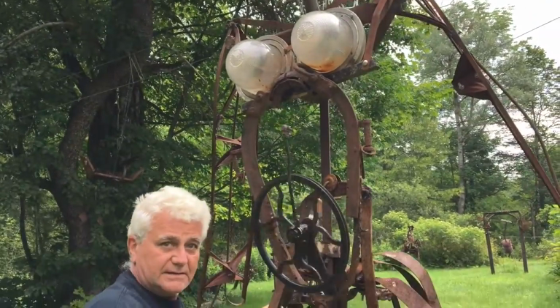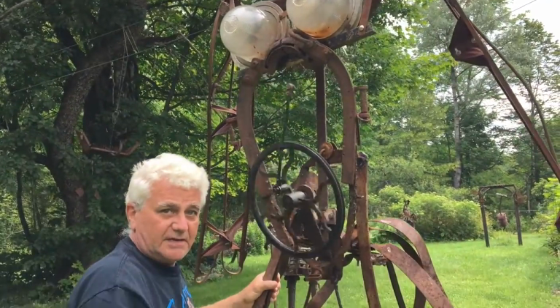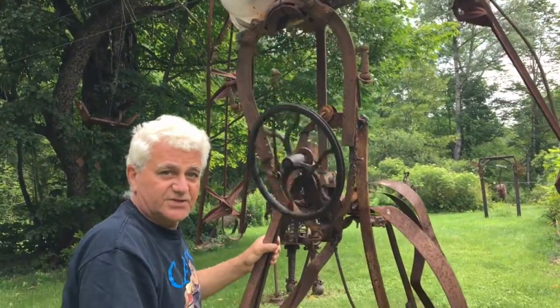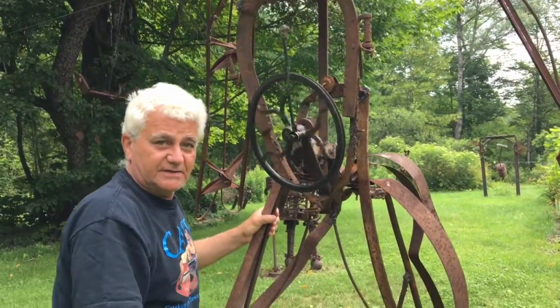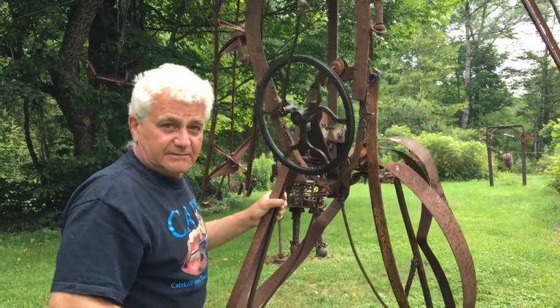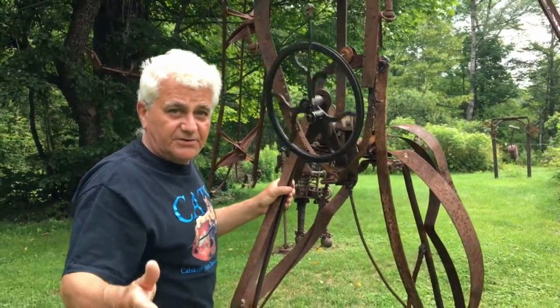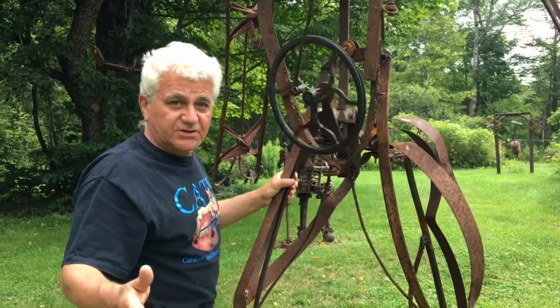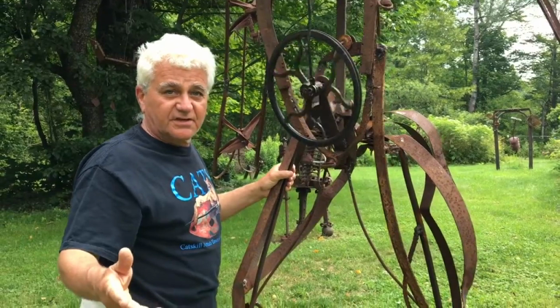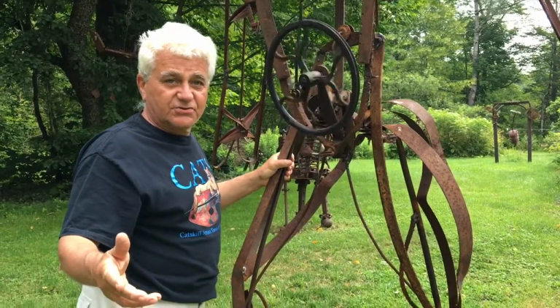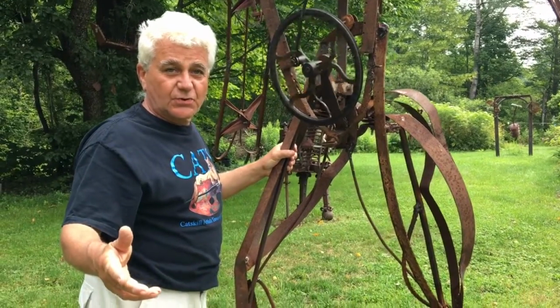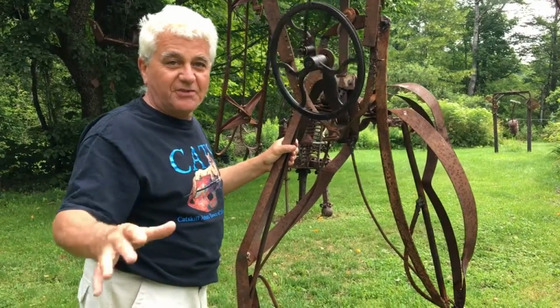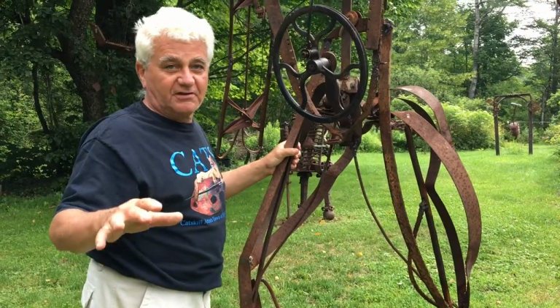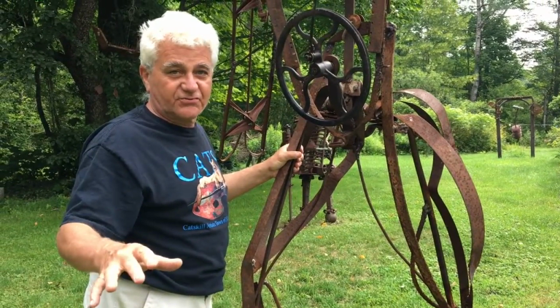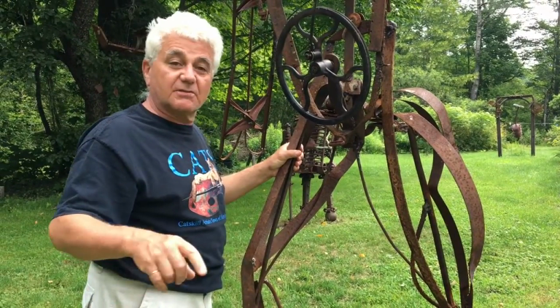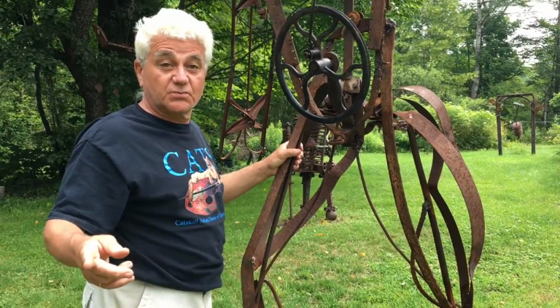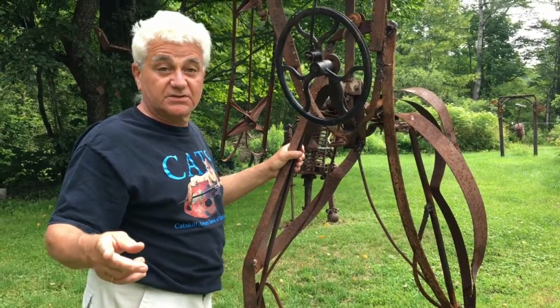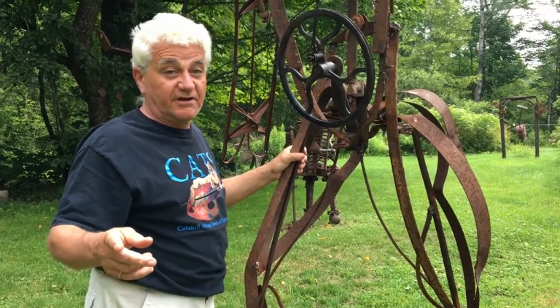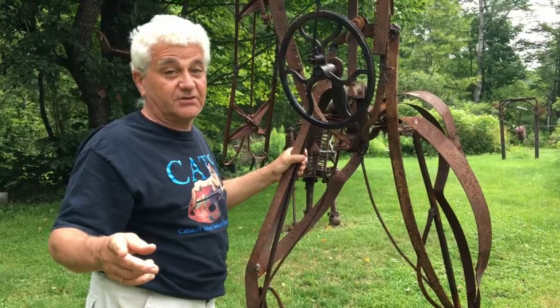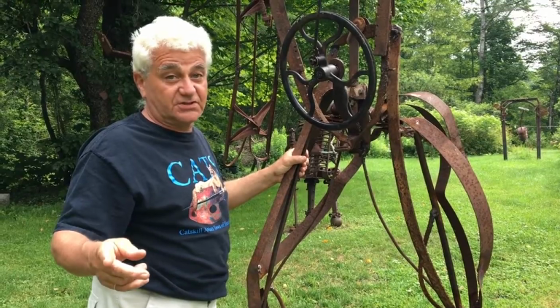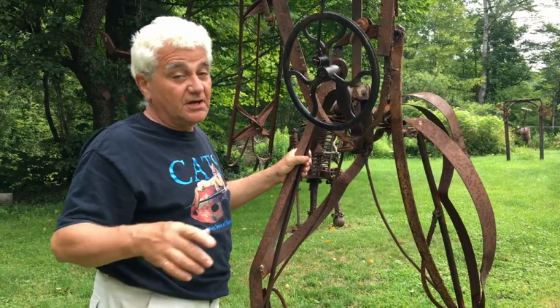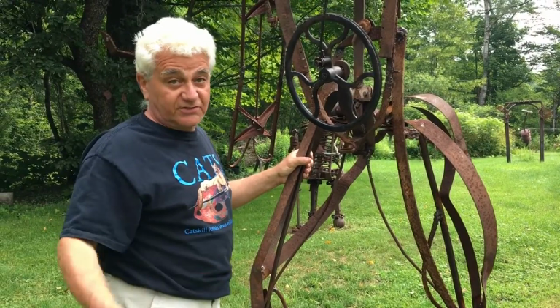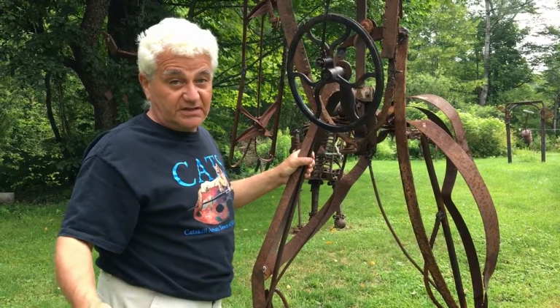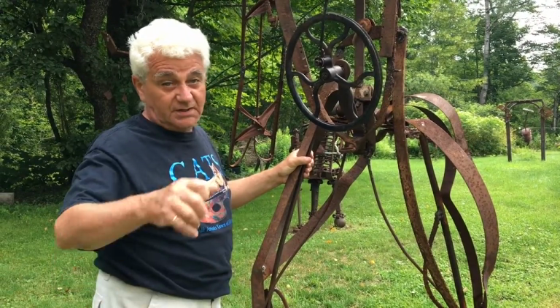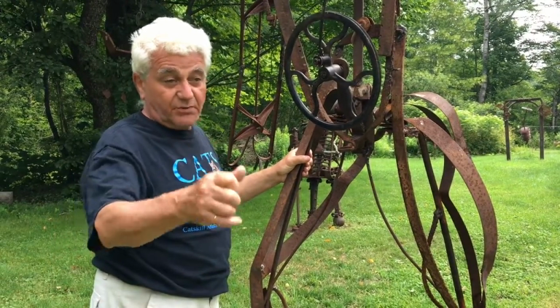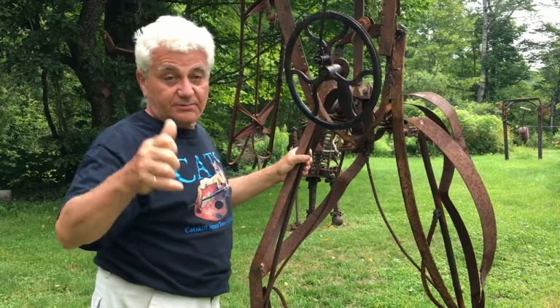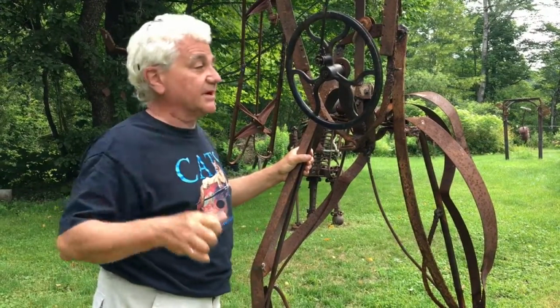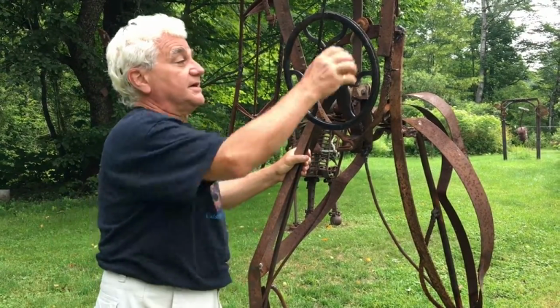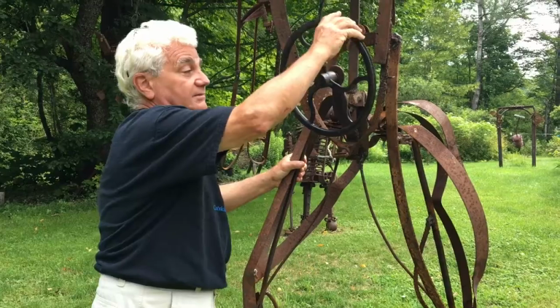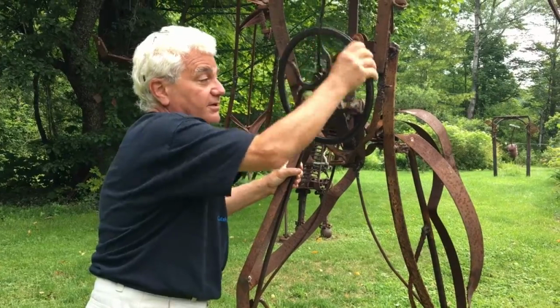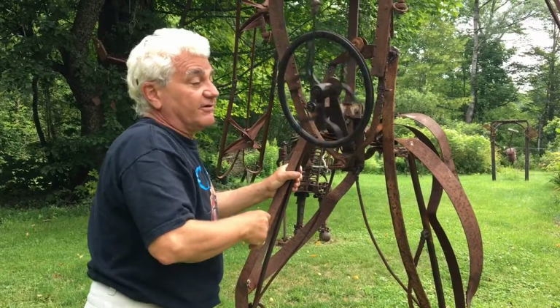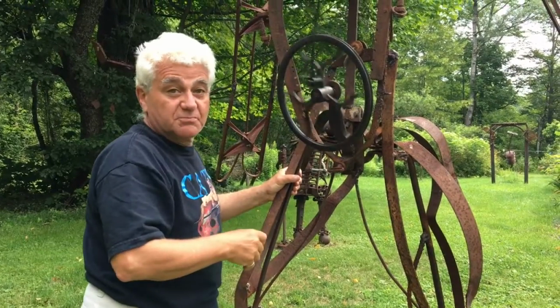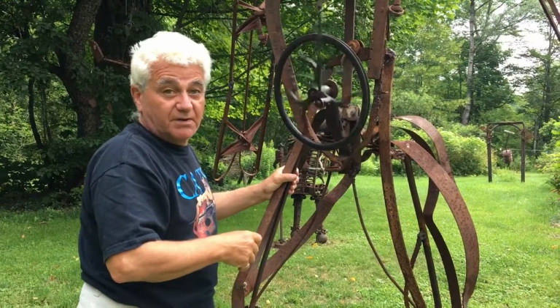Hey, I'm Dave Channon letting you know that the Shandaken Art Studio Tour 10th anniversary is coming up this weekend, July 14th through 16th, all over Shandaken from Boyceville up to Highmount. We're here in front of Rosebud, my sculpture in progress.